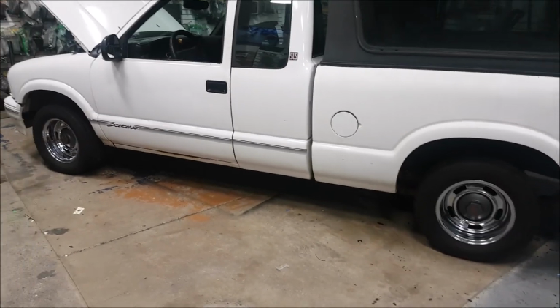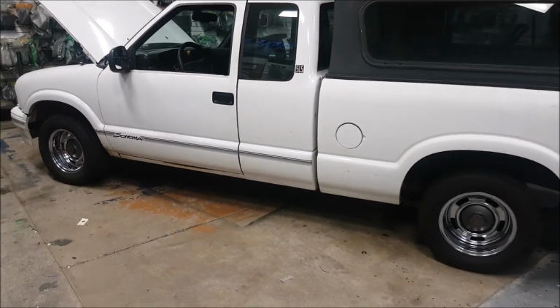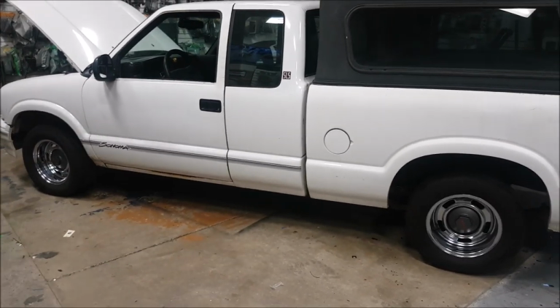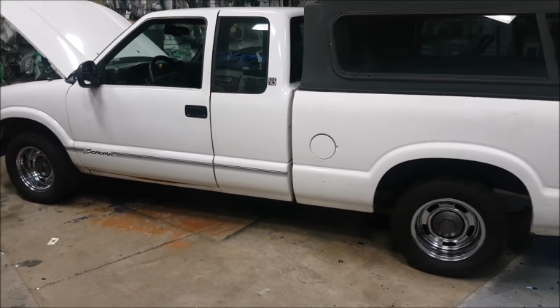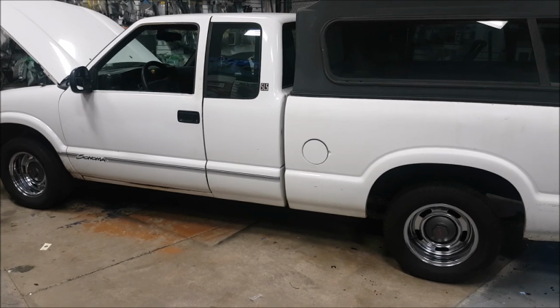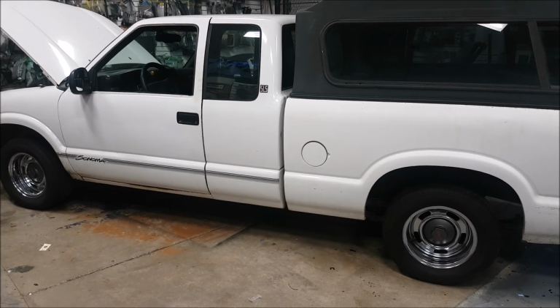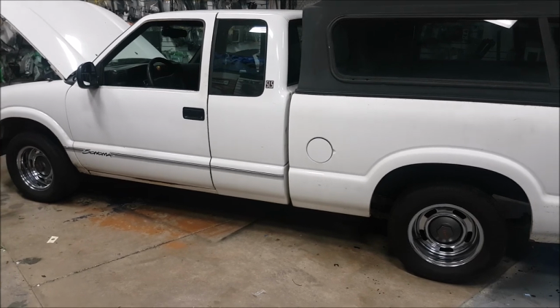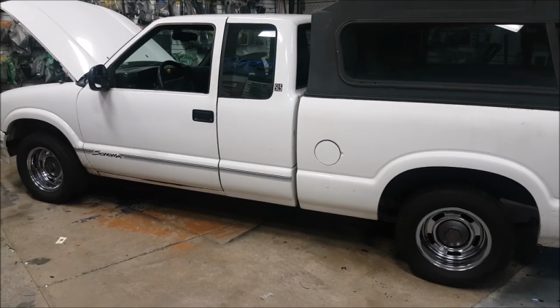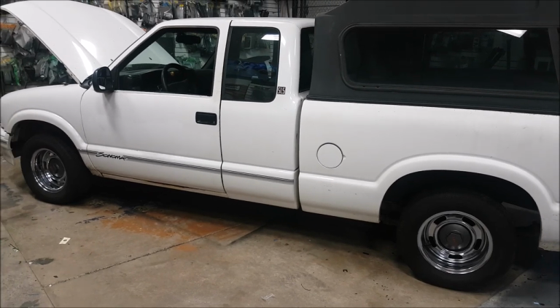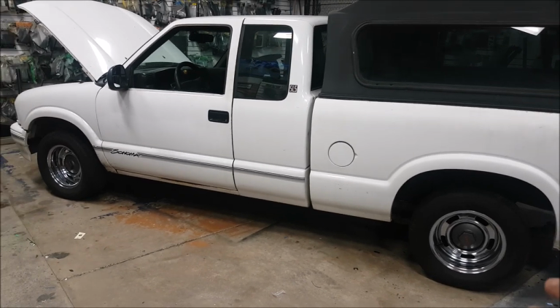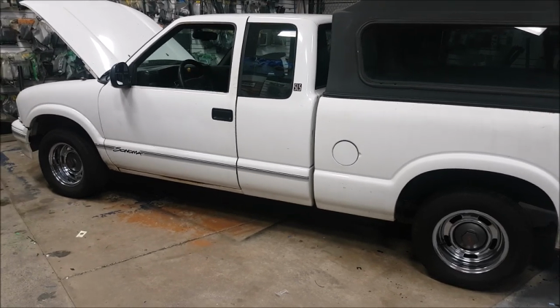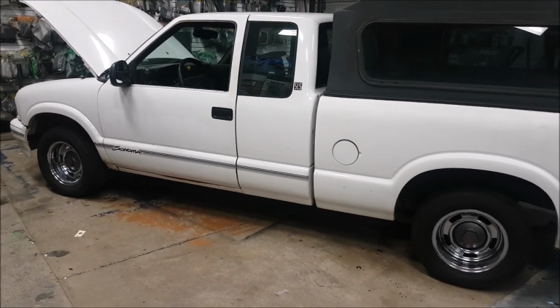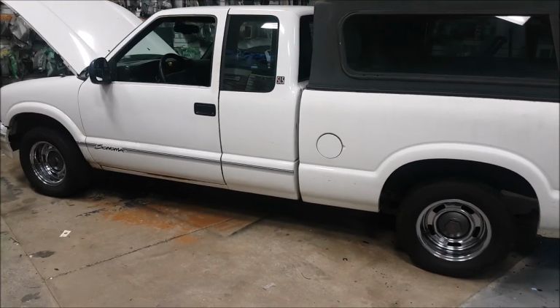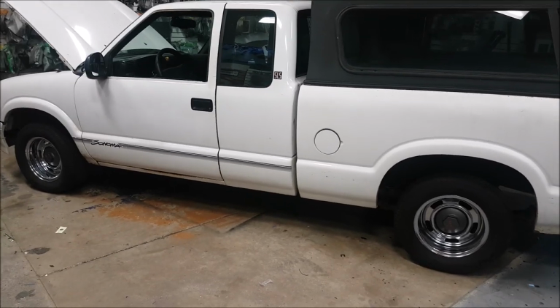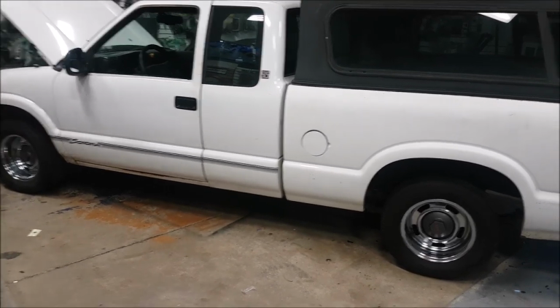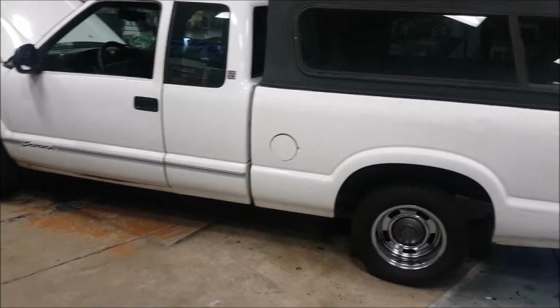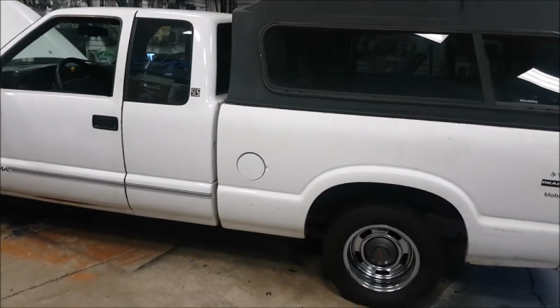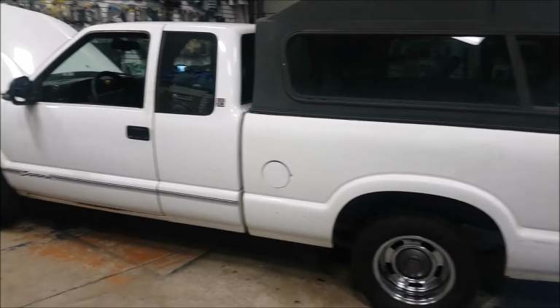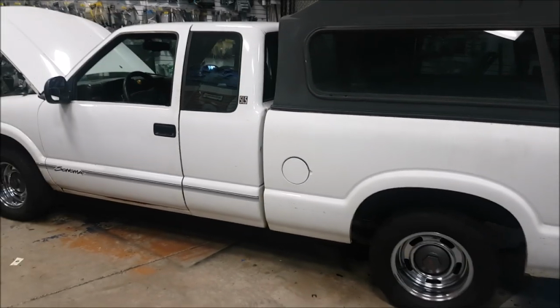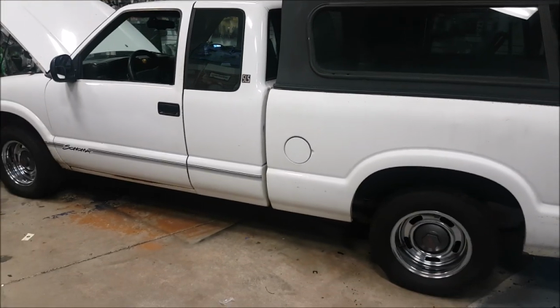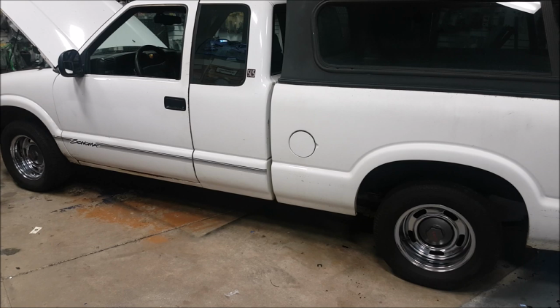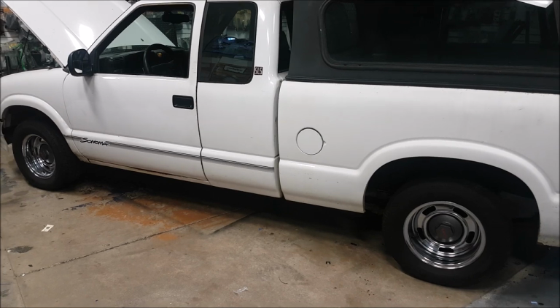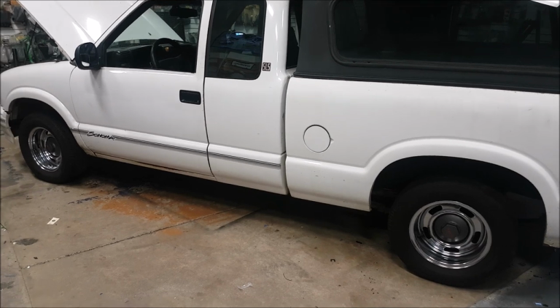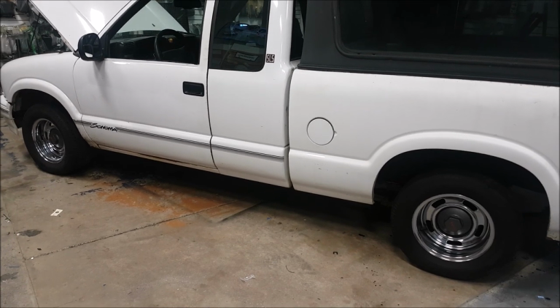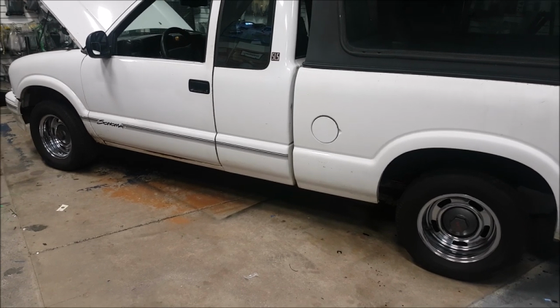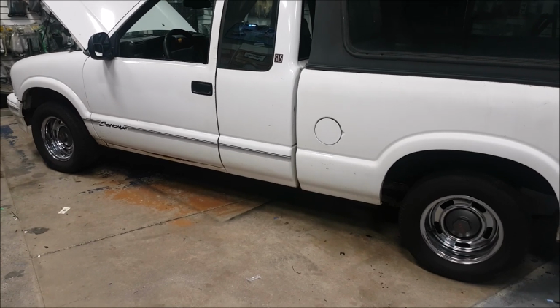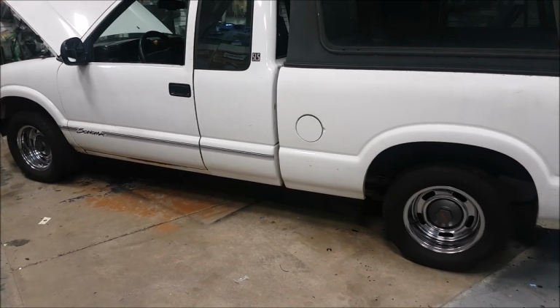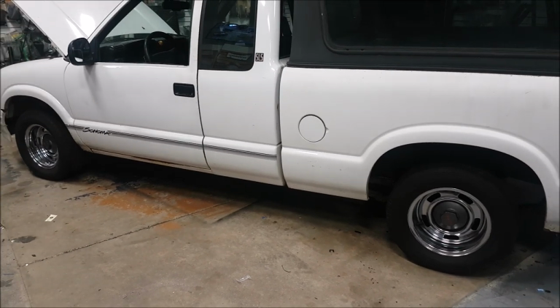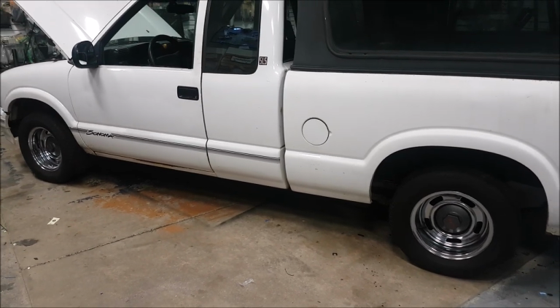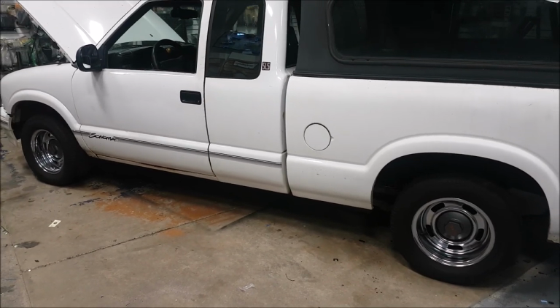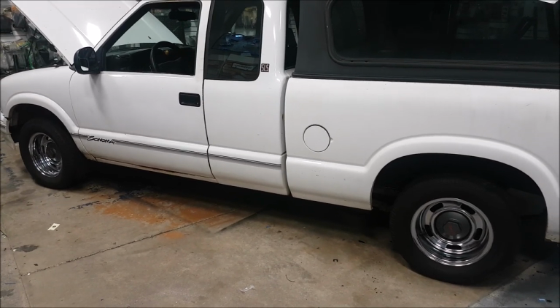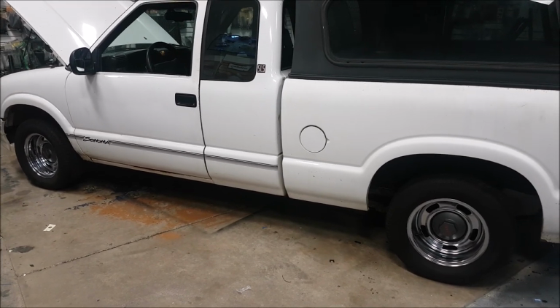Comment below, guys — do you want to see more videos on our little mini truck, or would you rather we just build it in the background and show it on Instagram? Or do you want to see everything involved as we build this thing? Comment below — I'd like to know.